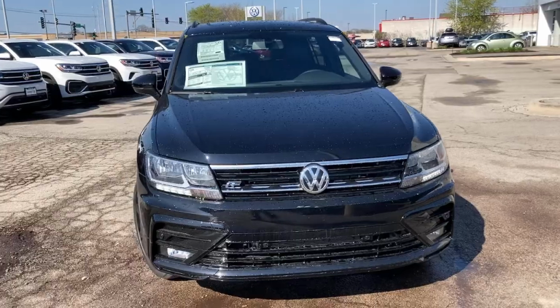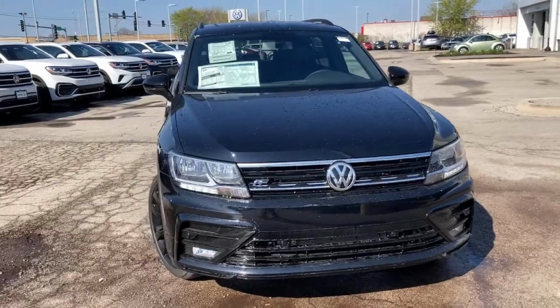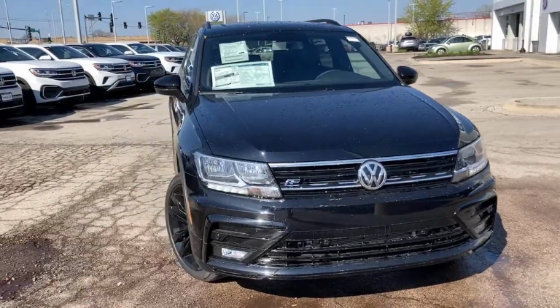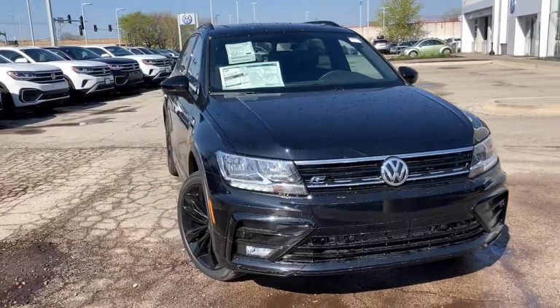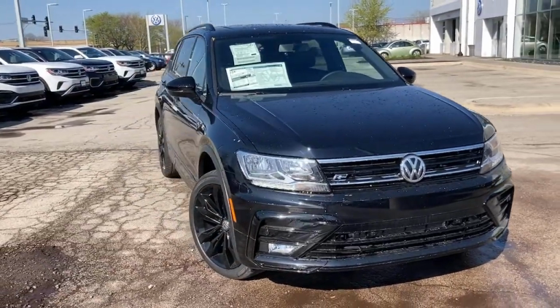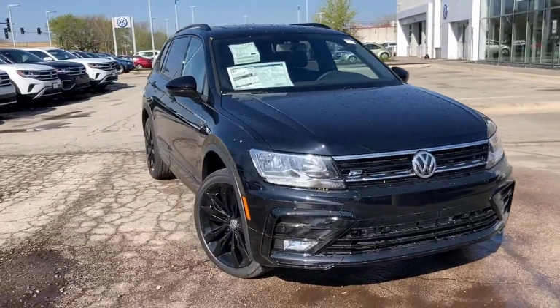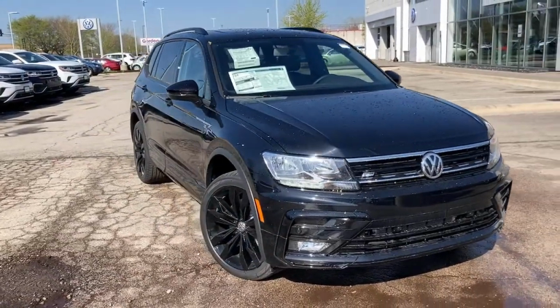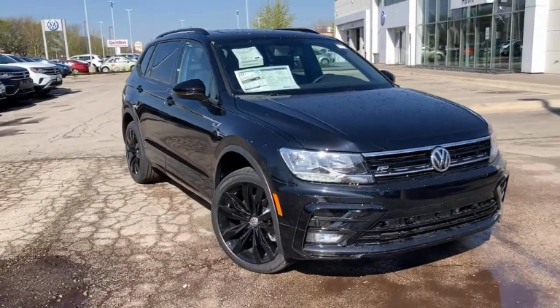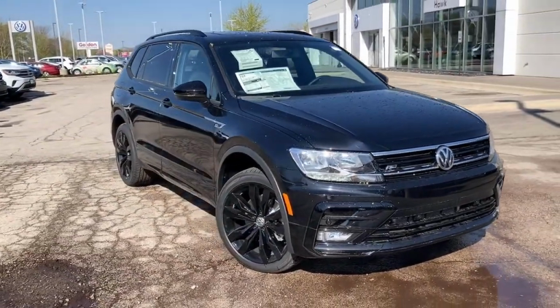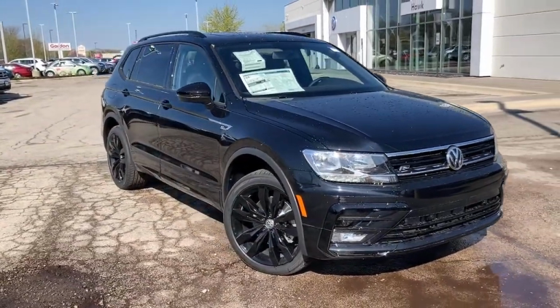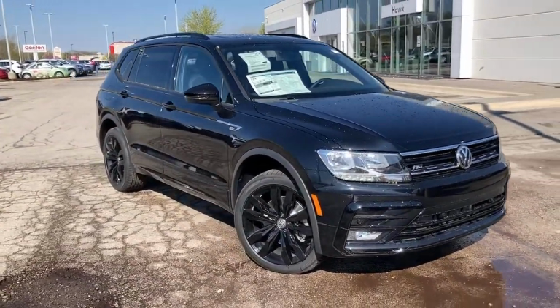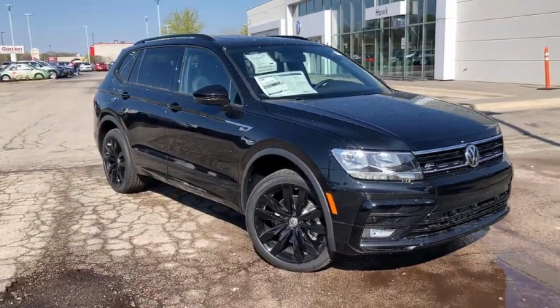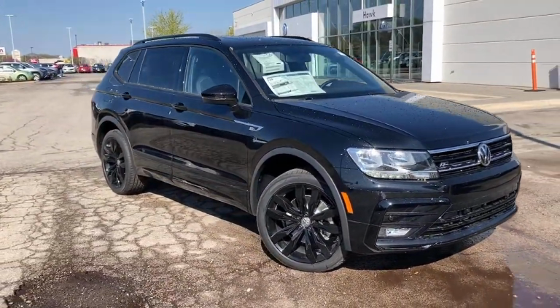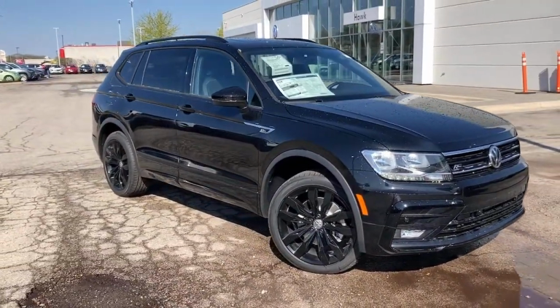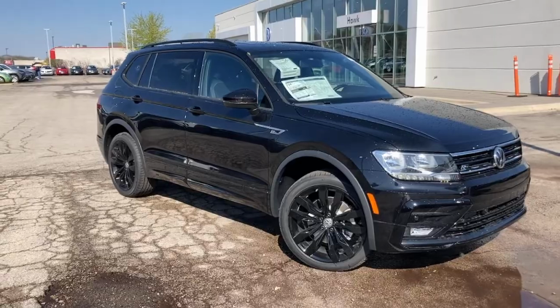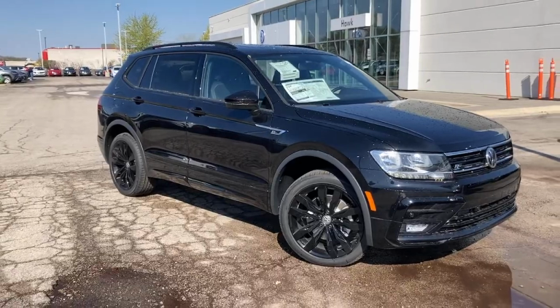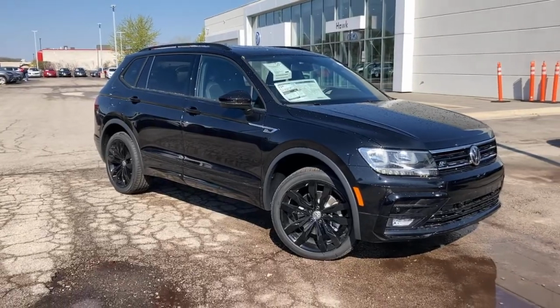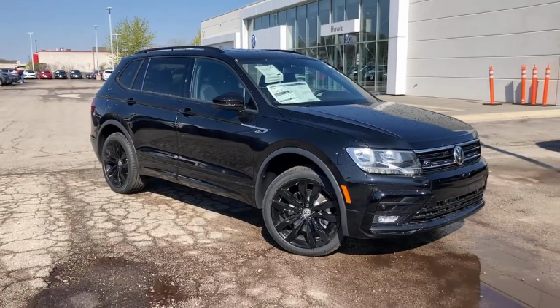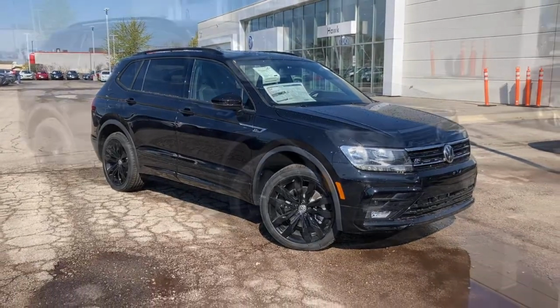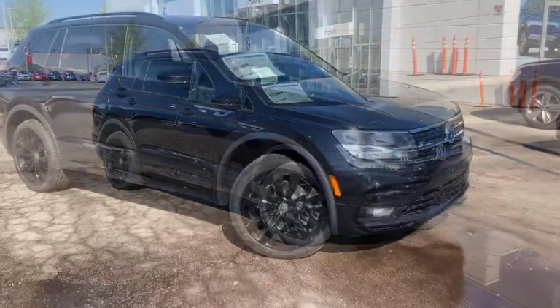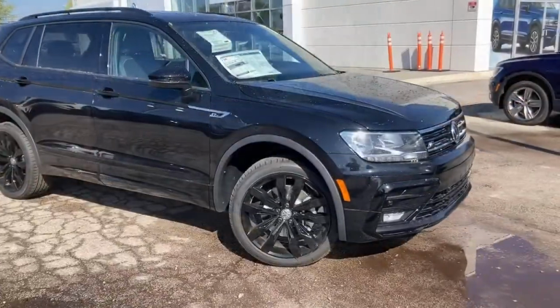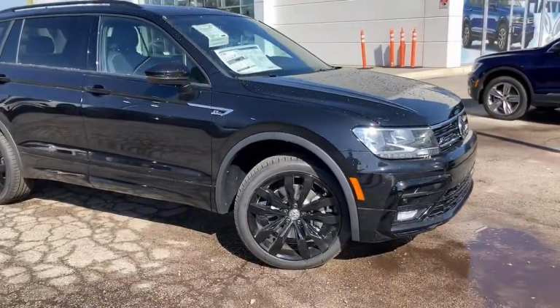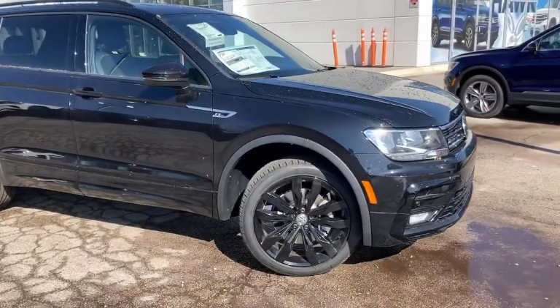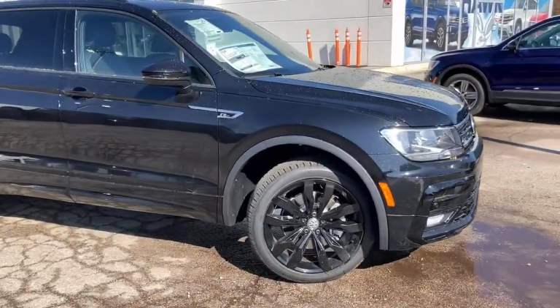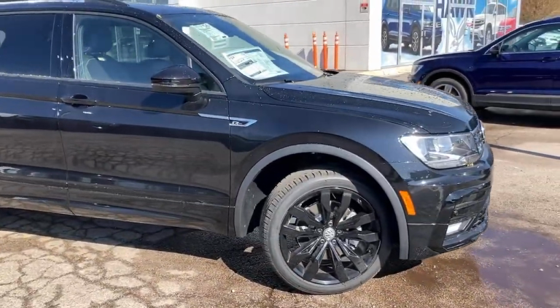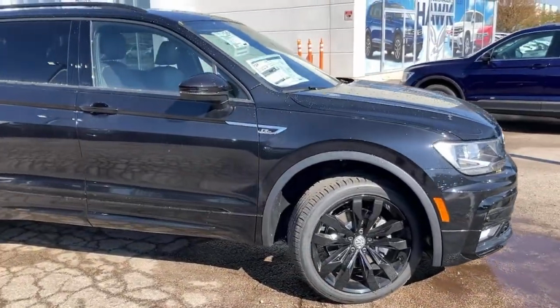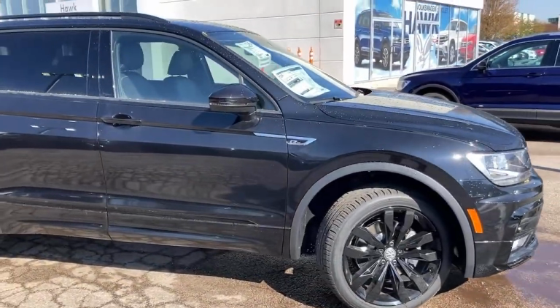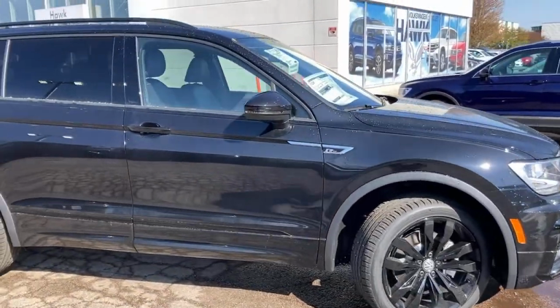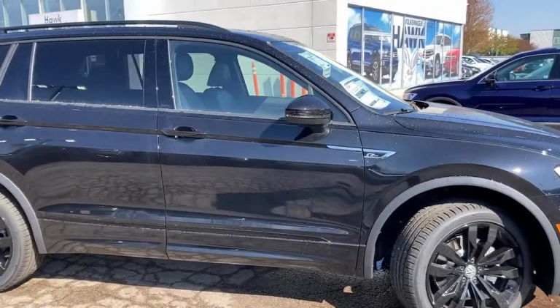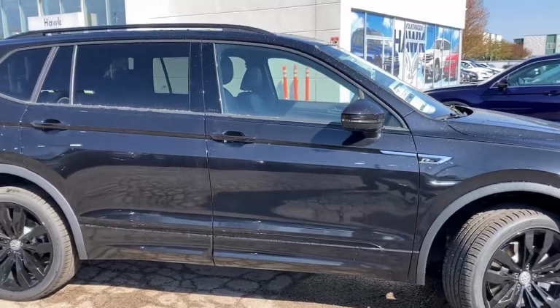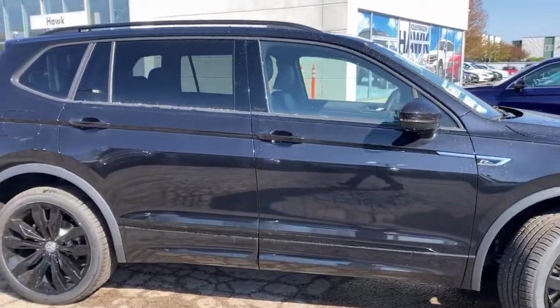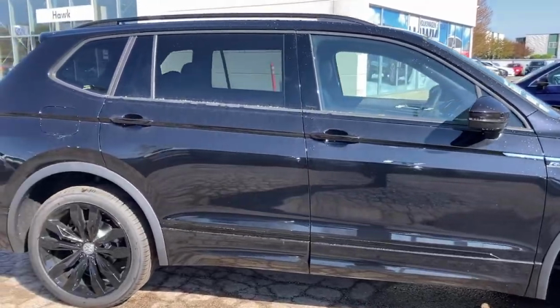Picture yourself in the 2021 Volkswagen Tiguan. Take a closer look at this Volkswagen Tiguan, the fuel-efficient compact SUV with standout flexibility.